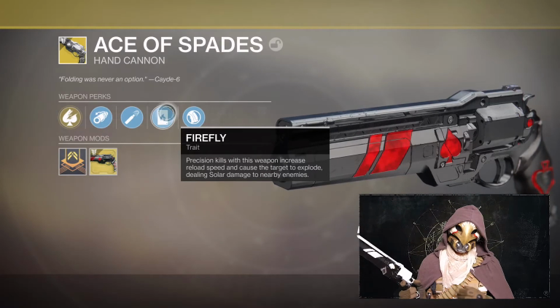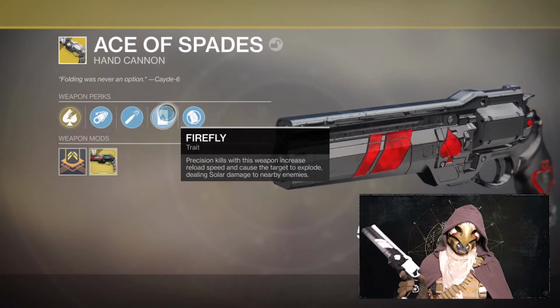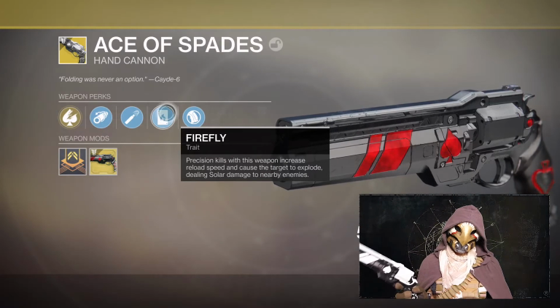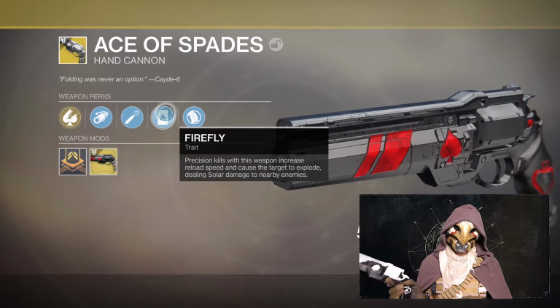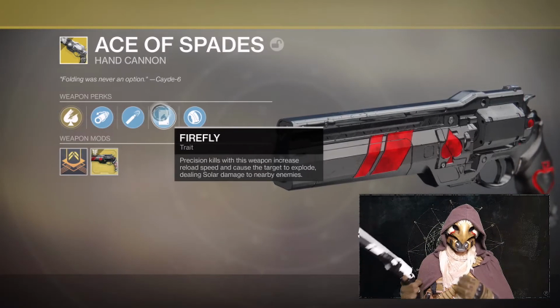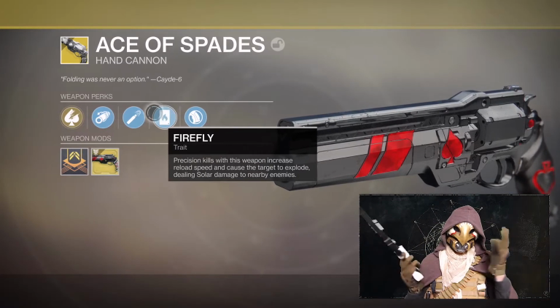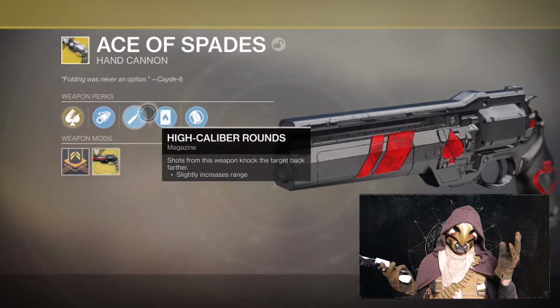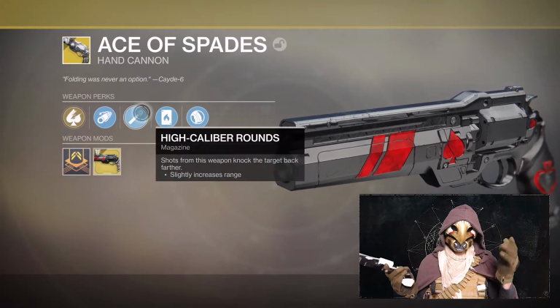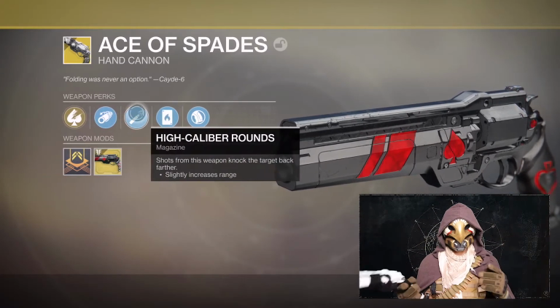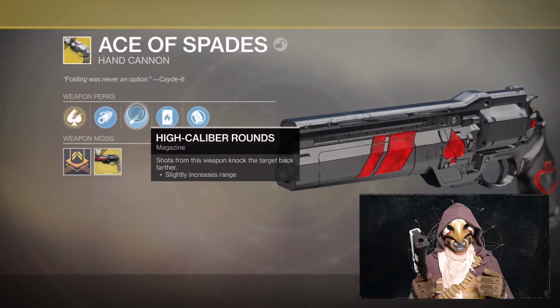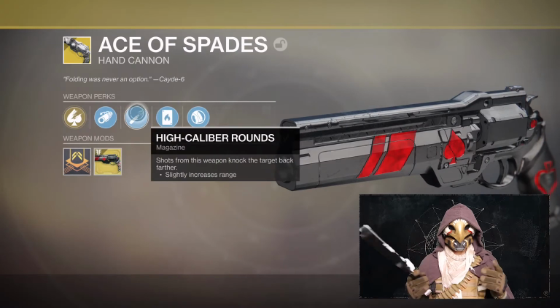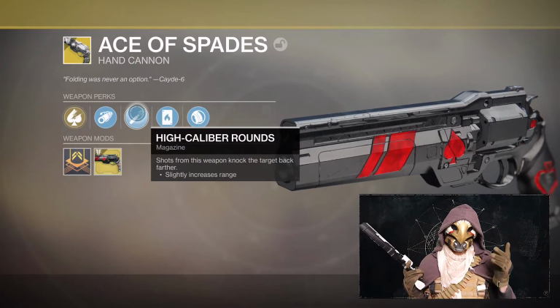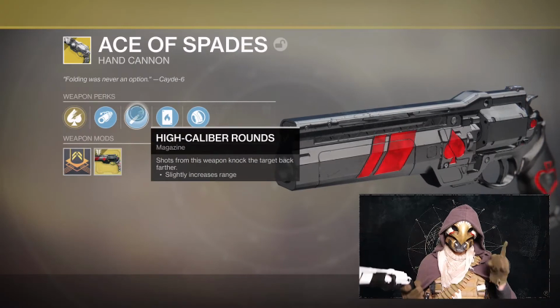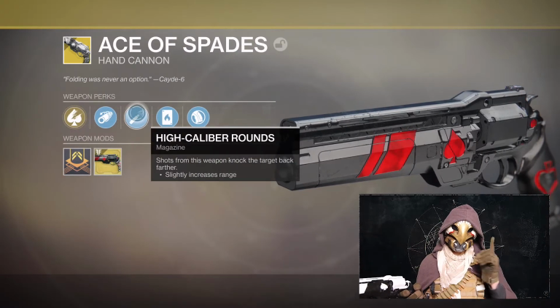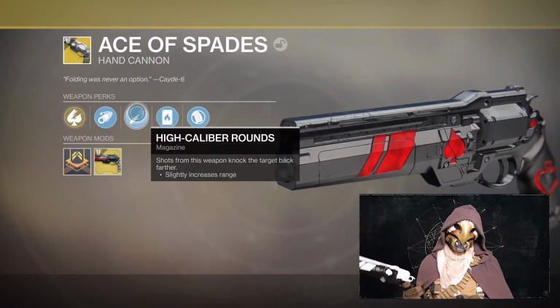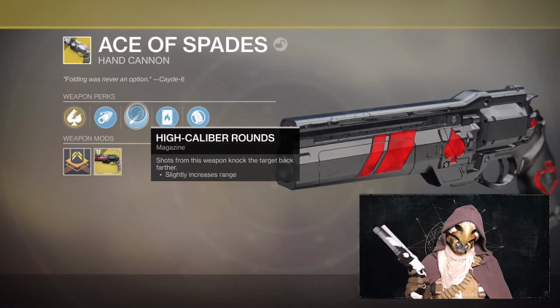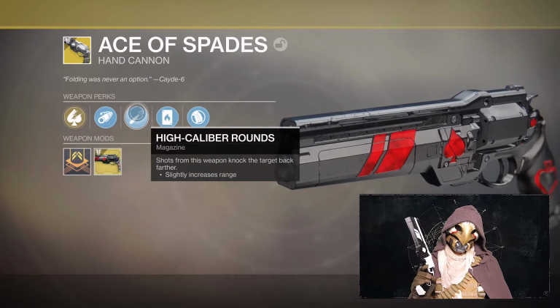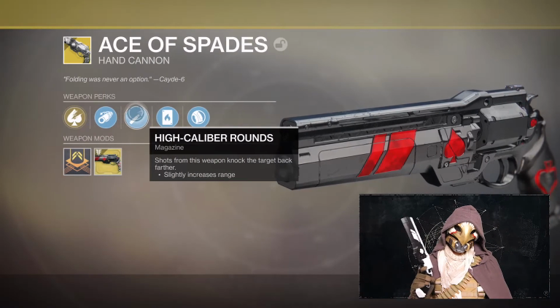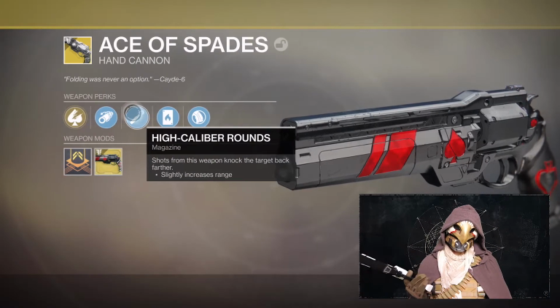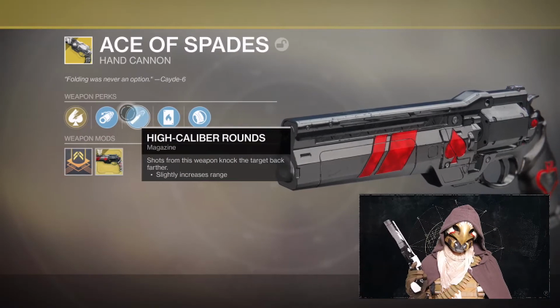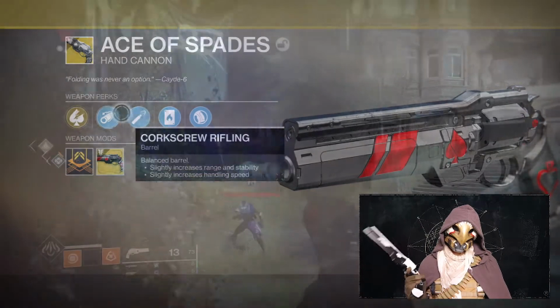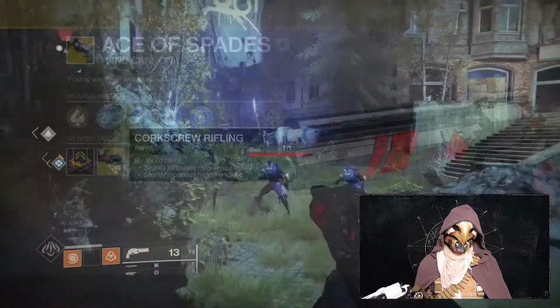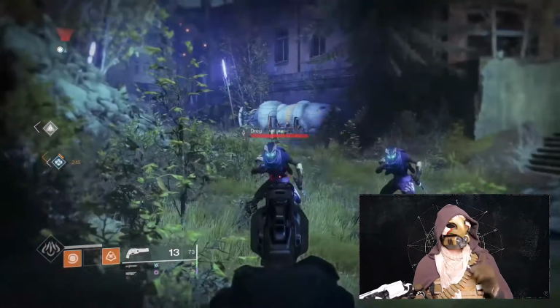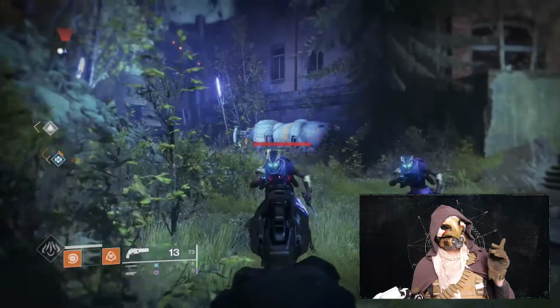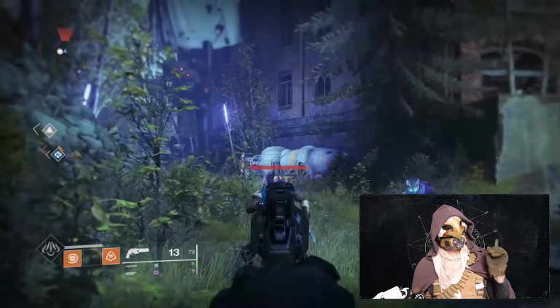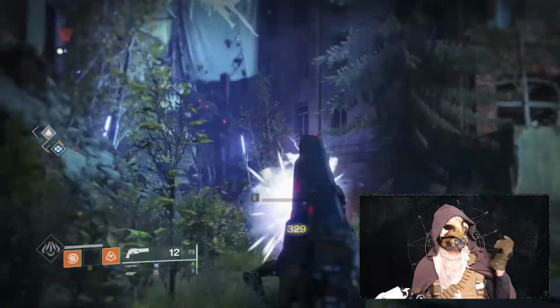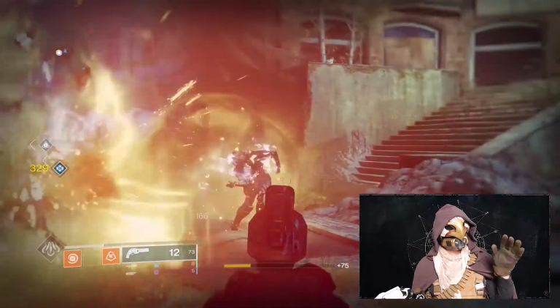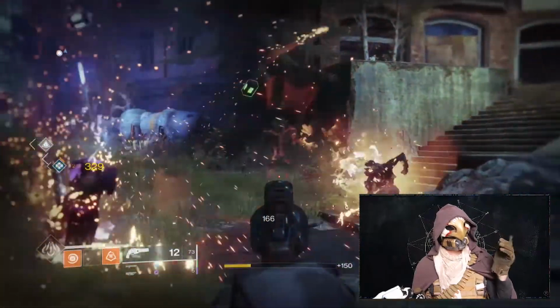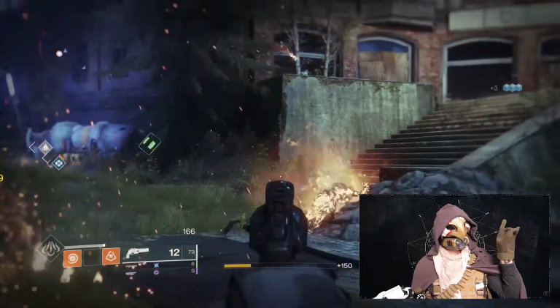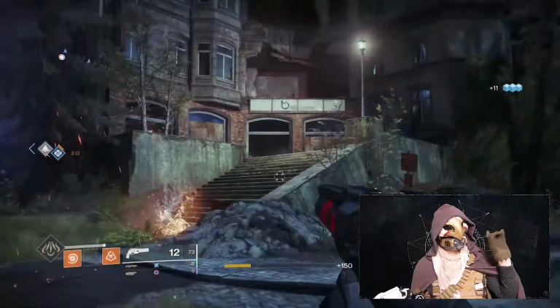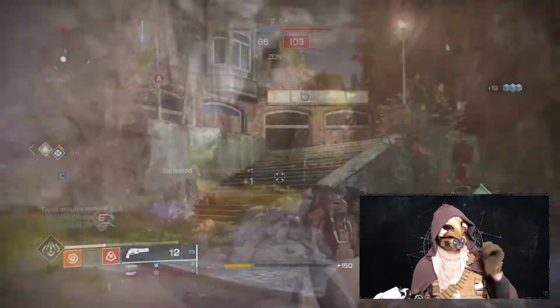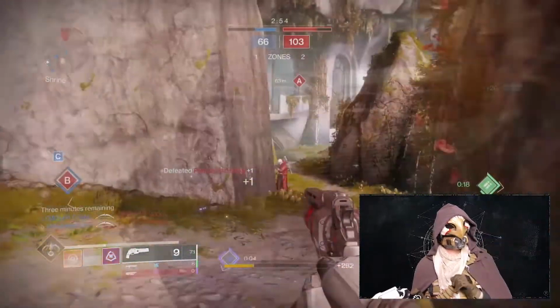Oh, and bots will also explode into balls of fire if you kill them. You've got 12 shots to work with, so plenty to make your enemies read them and weep. Let's see it in action — okay, against bots. Pretty effective. And for Crucible, let's take a look.